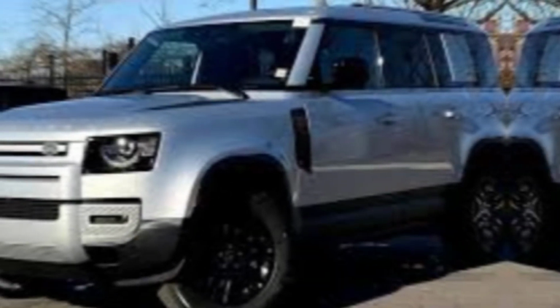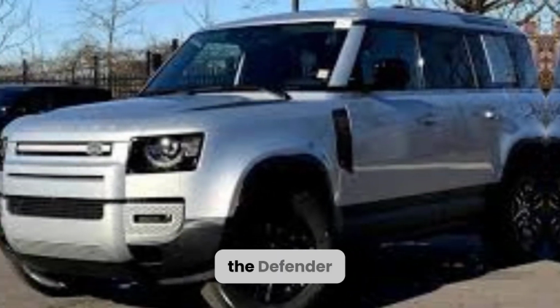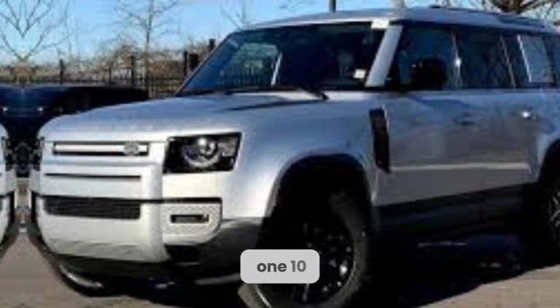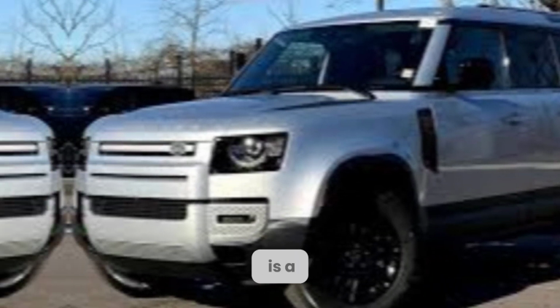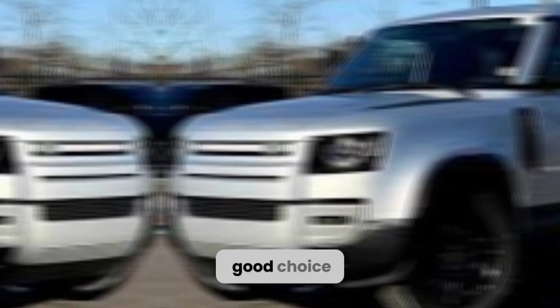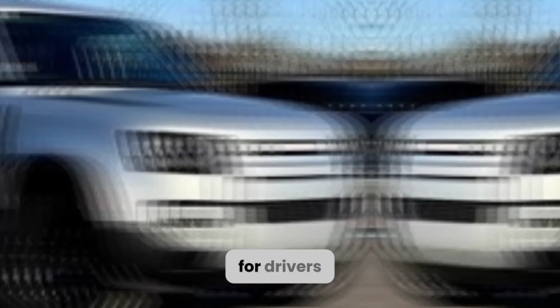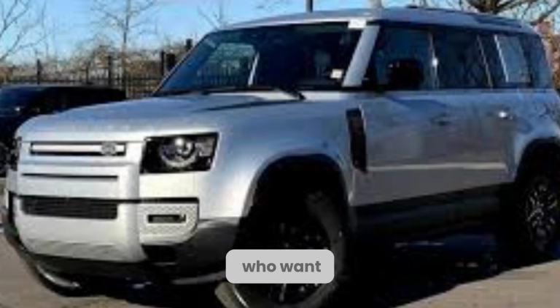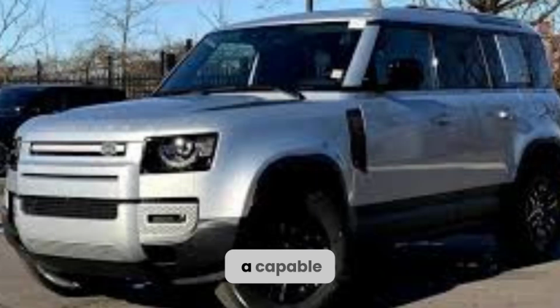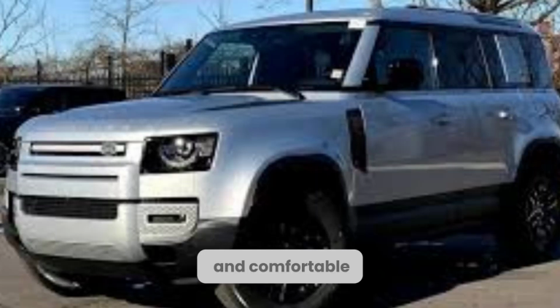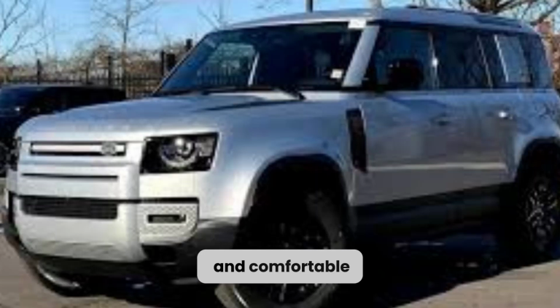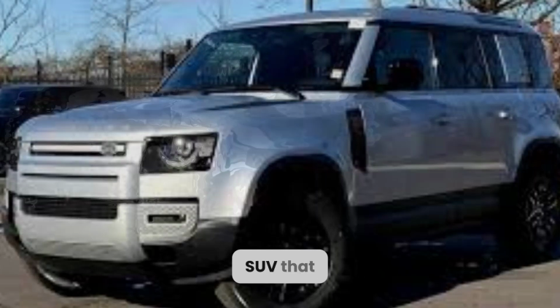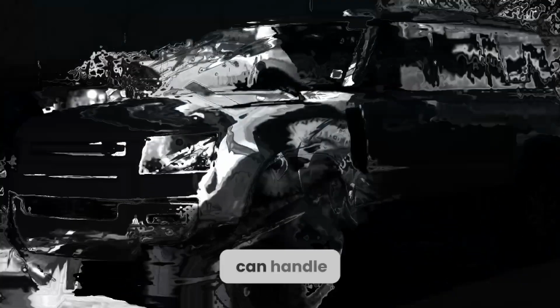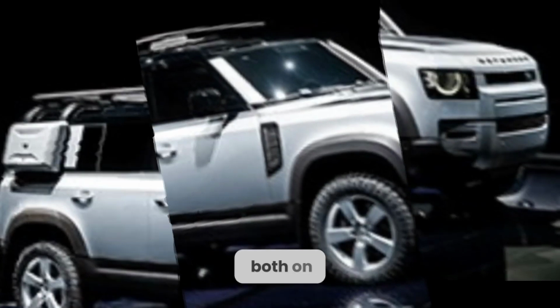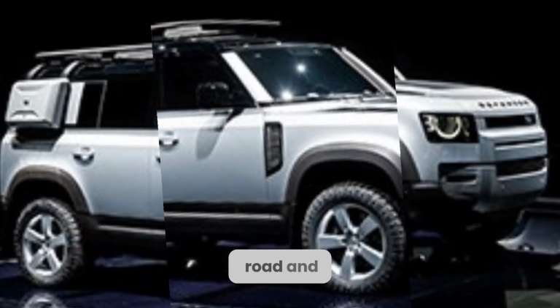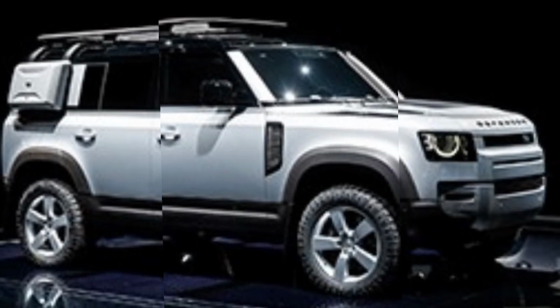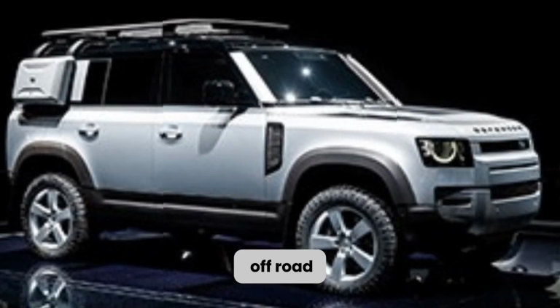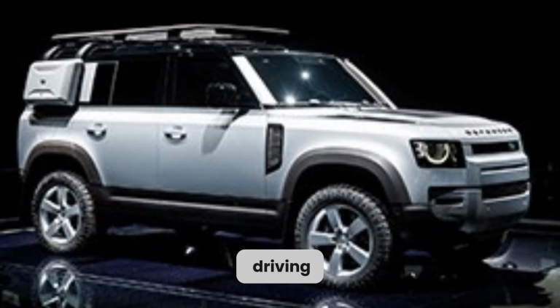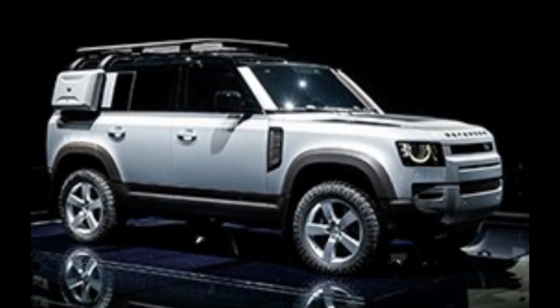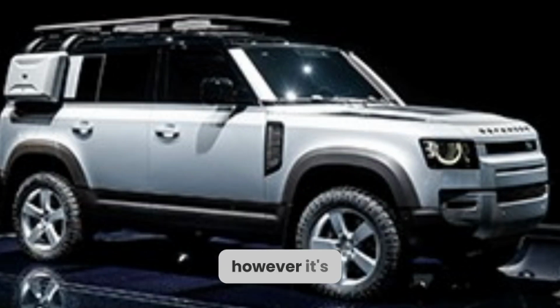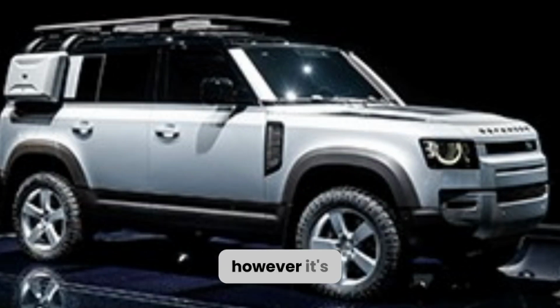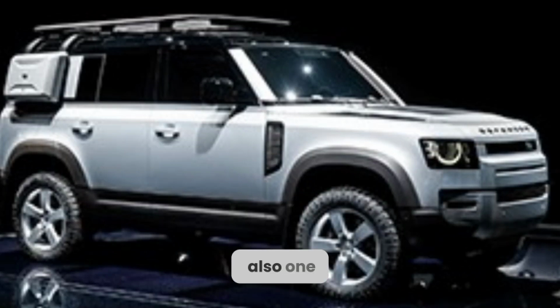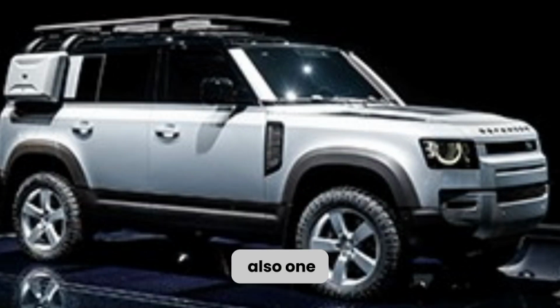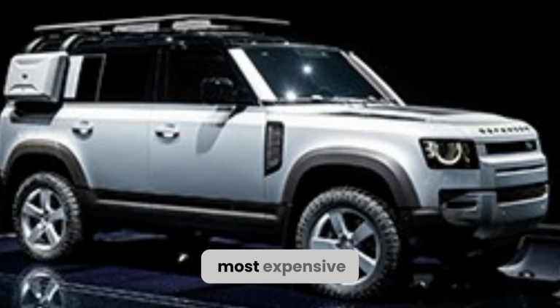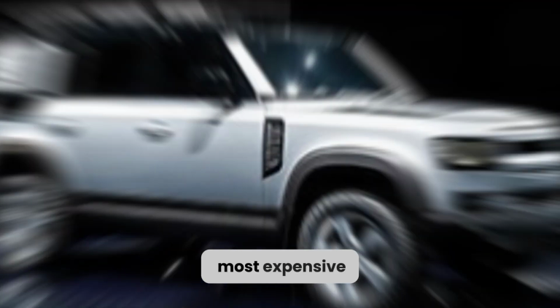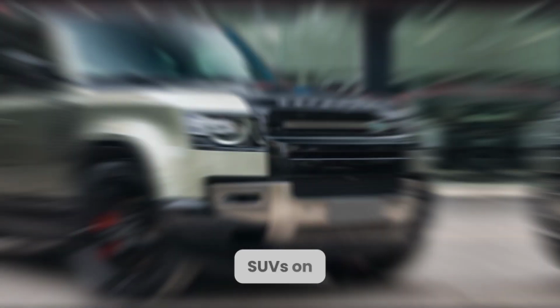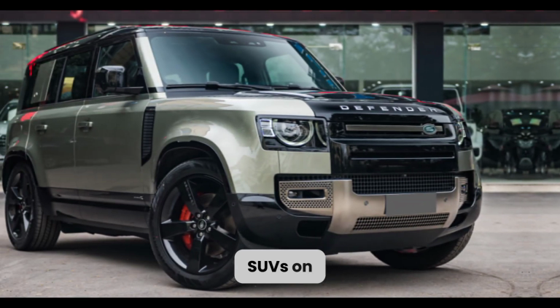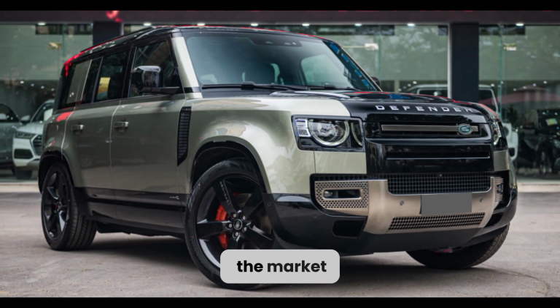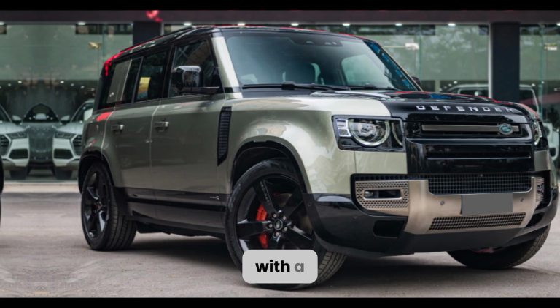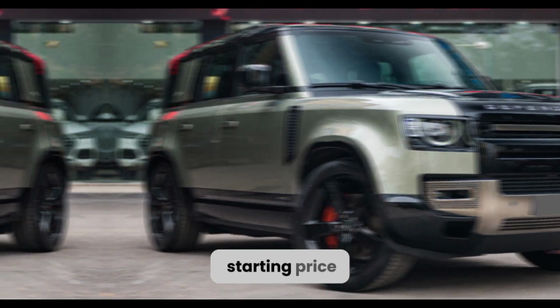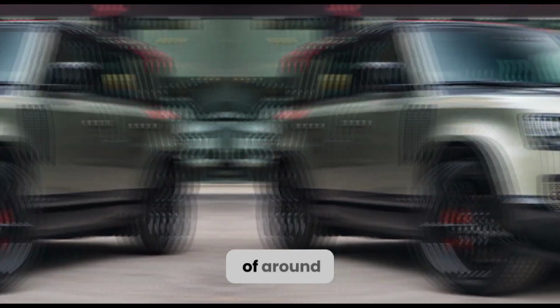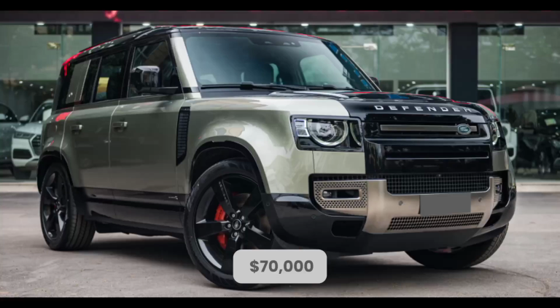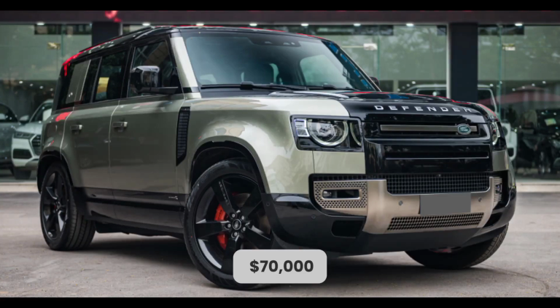The Defender 110 is a good choice for drivers who want a capable and comfortable SUV that can handle both on-road and off-road driving. However, it's also one of the most expensive SUVs on the market, with a starting price of around $70,000.